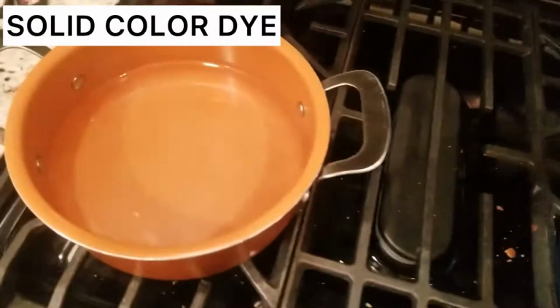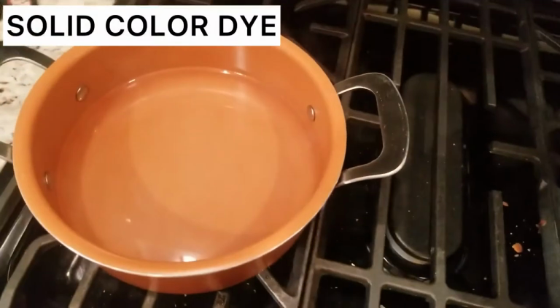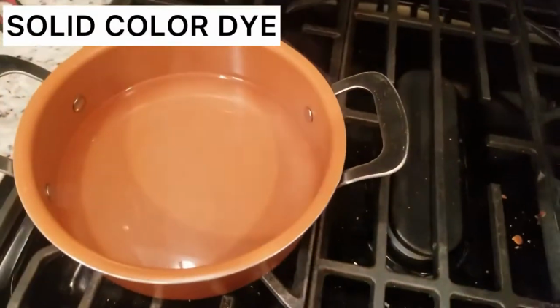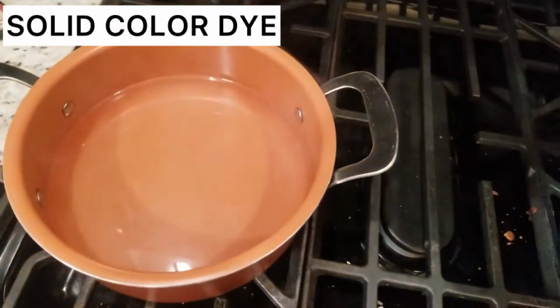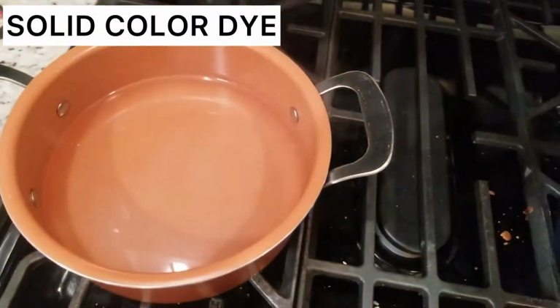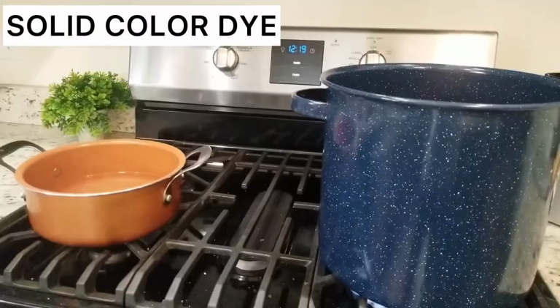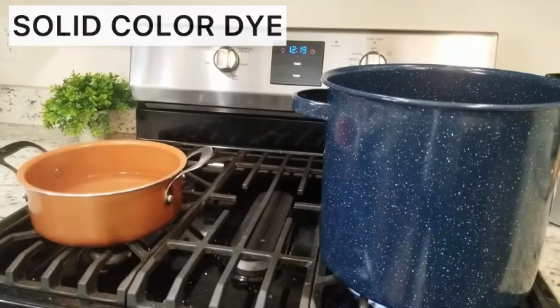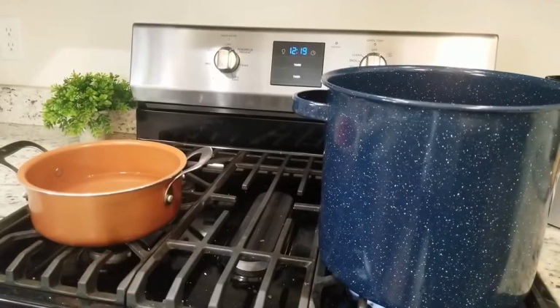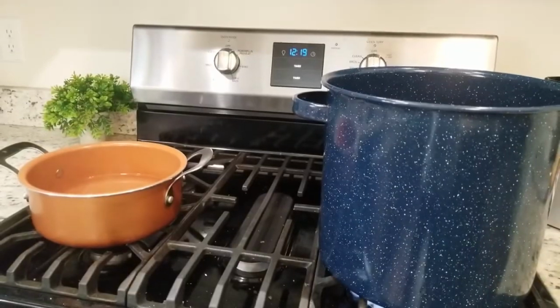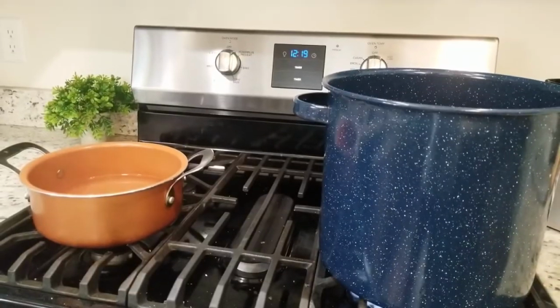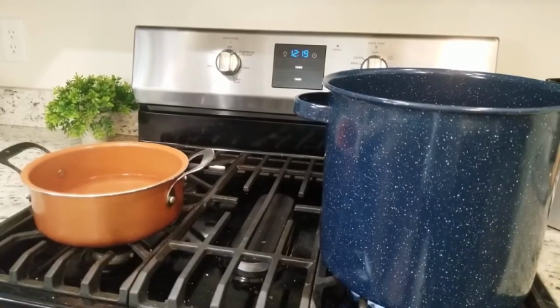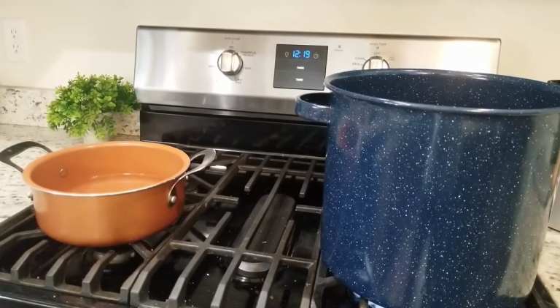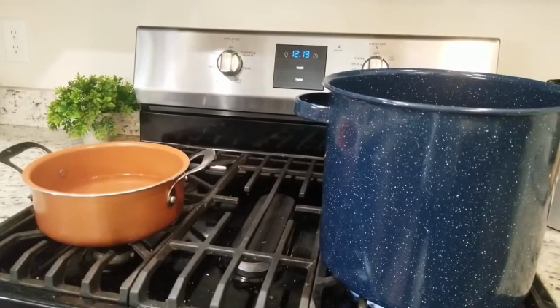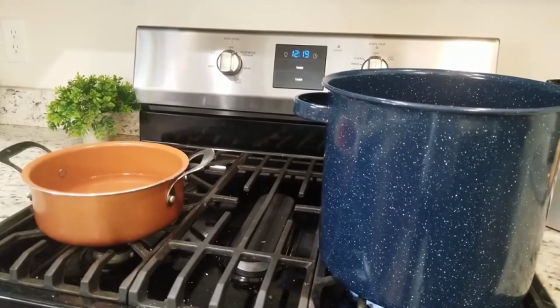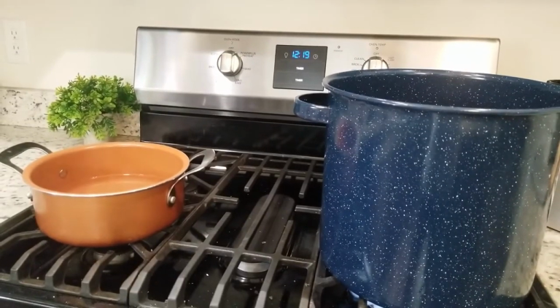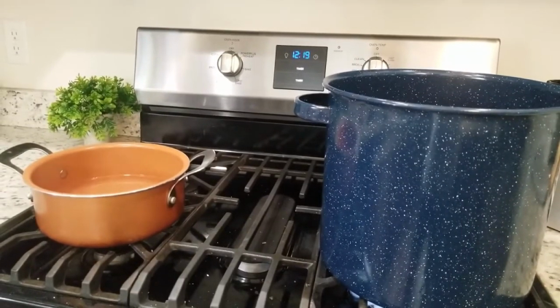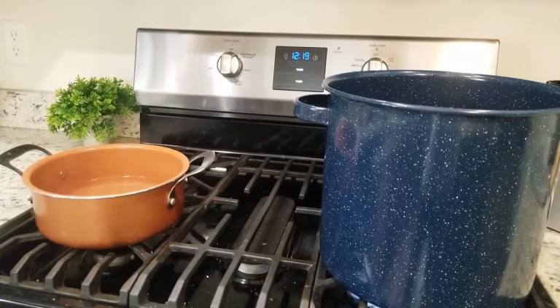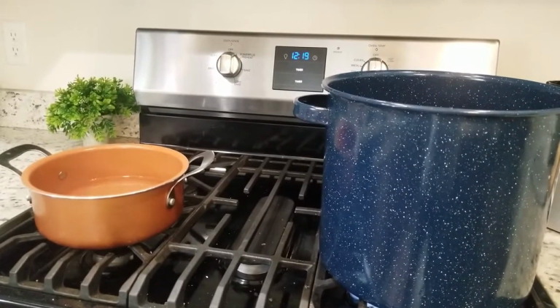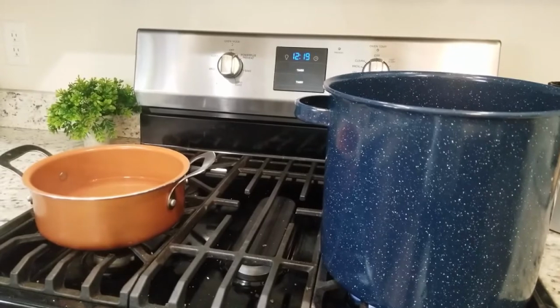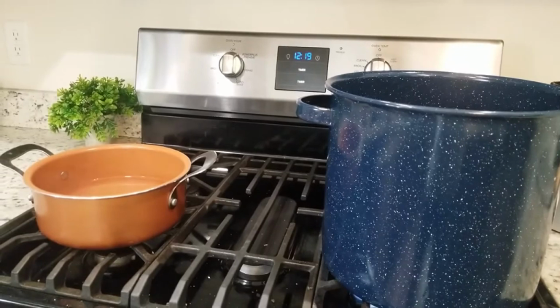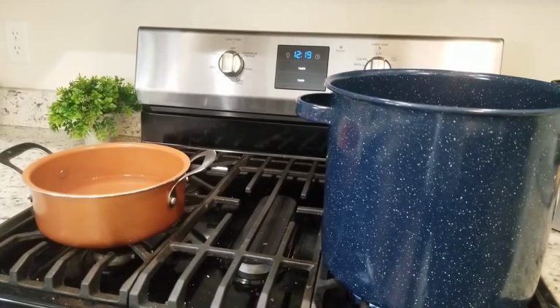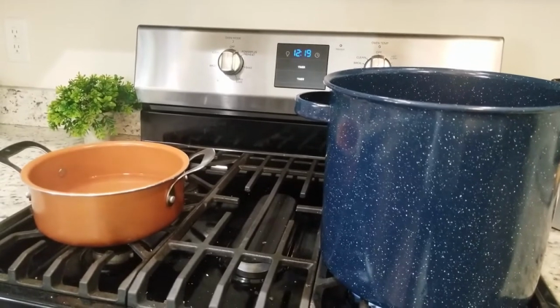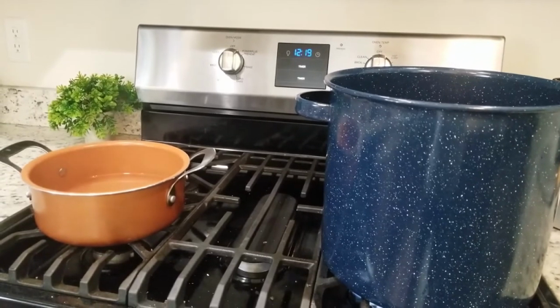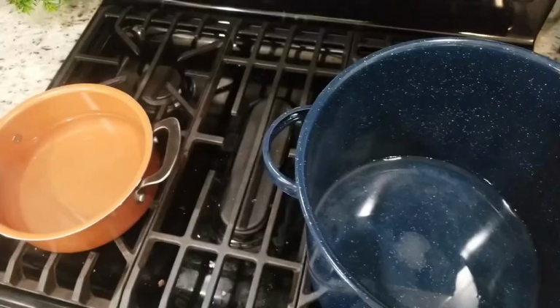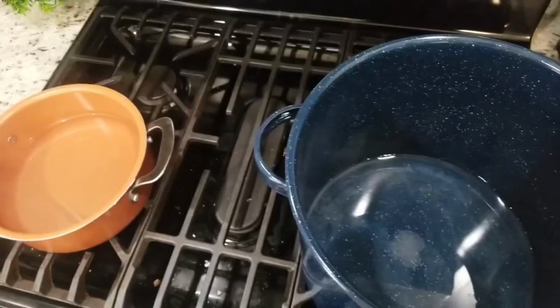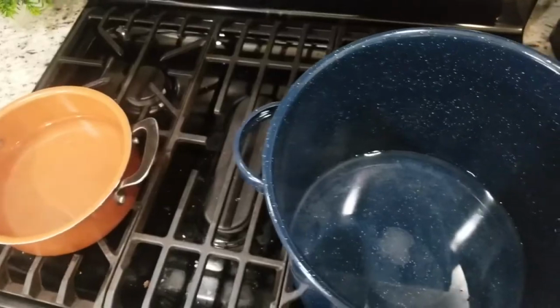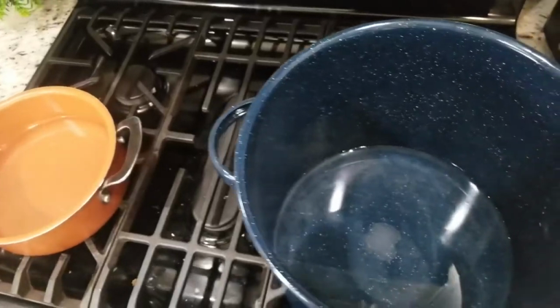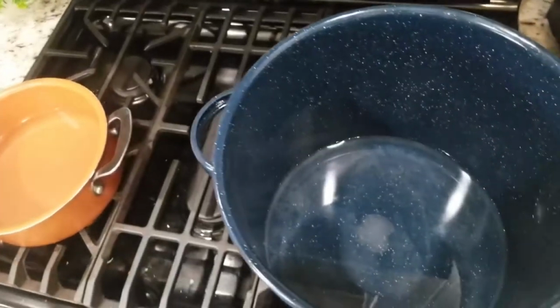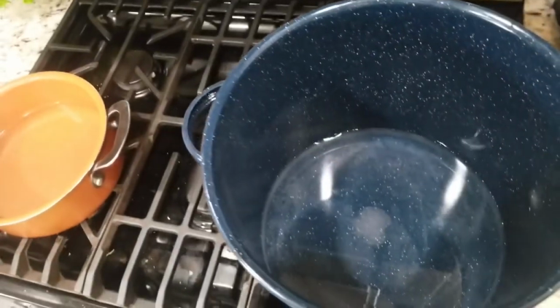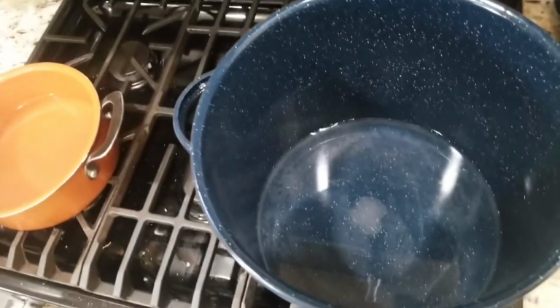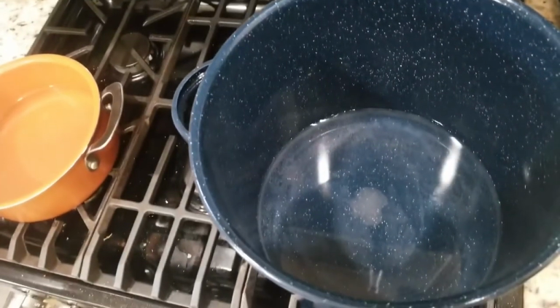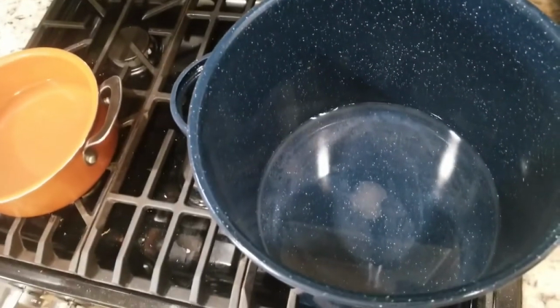To begin, we'll go ahead and start to heat up some water. Most of the directions say do not boil, and then you will add salt to the water.